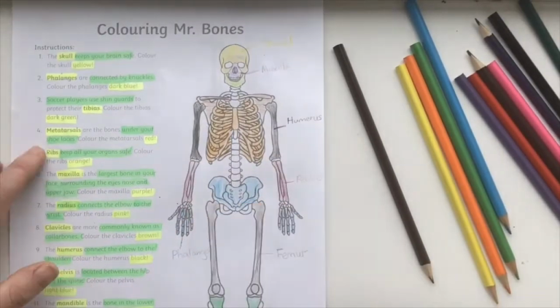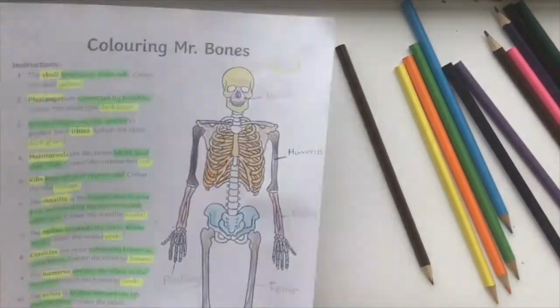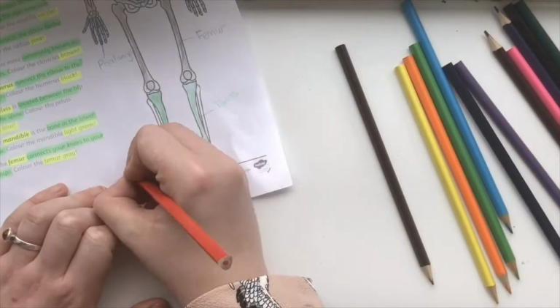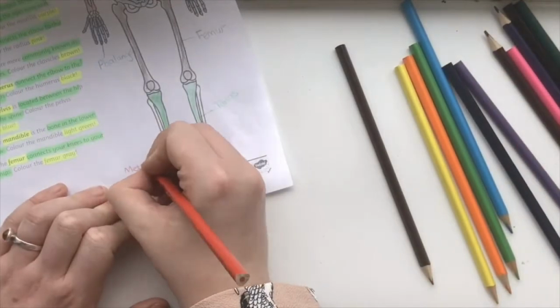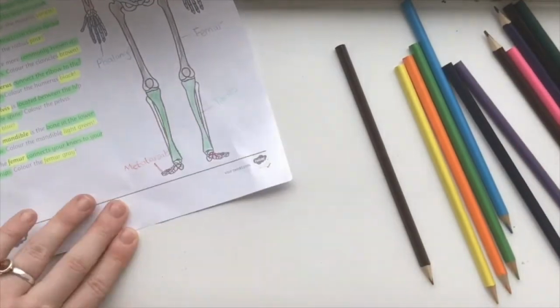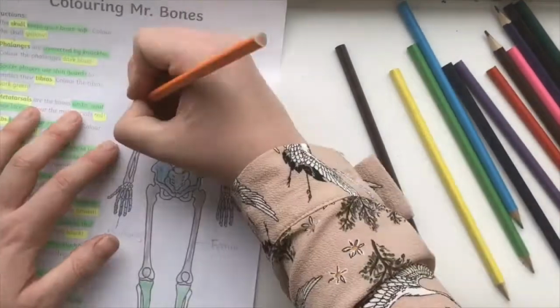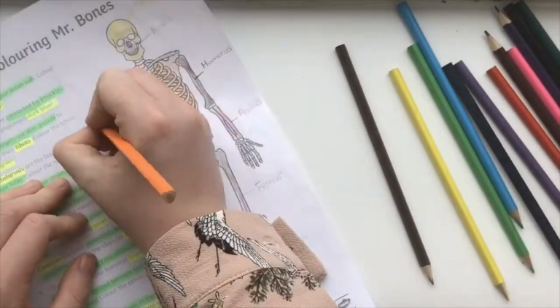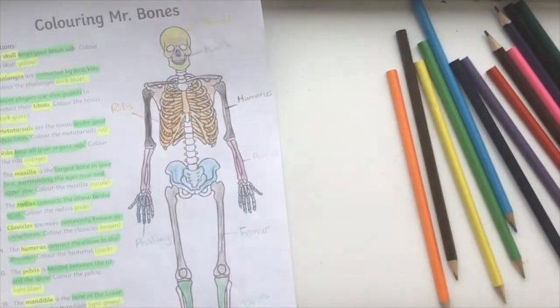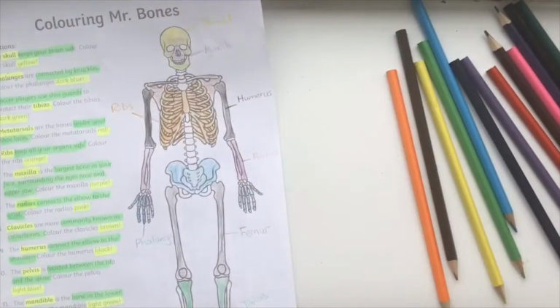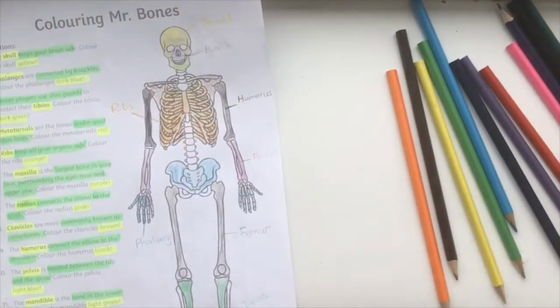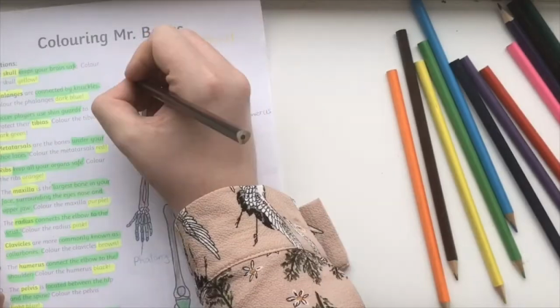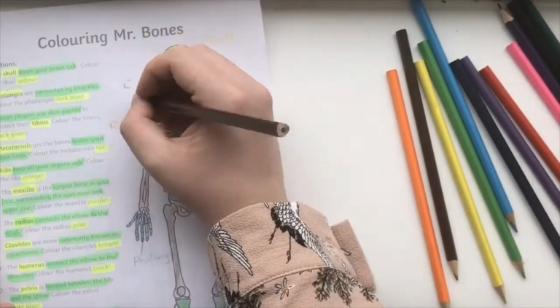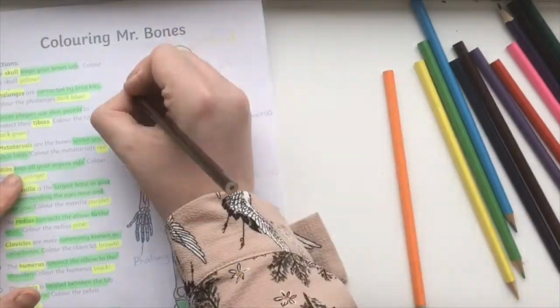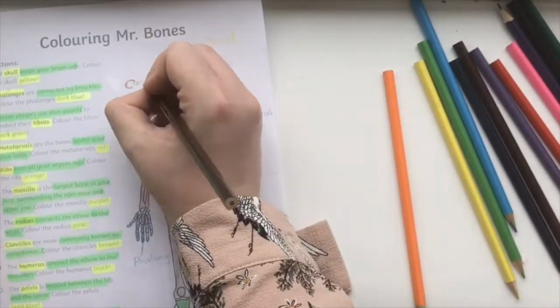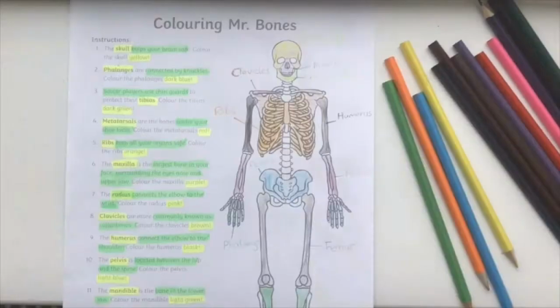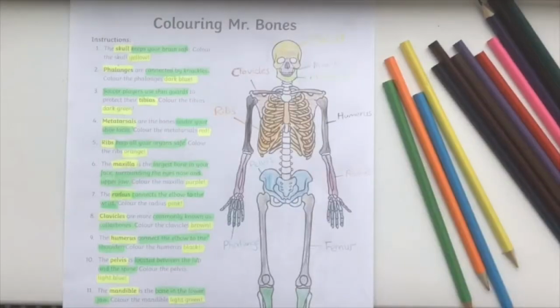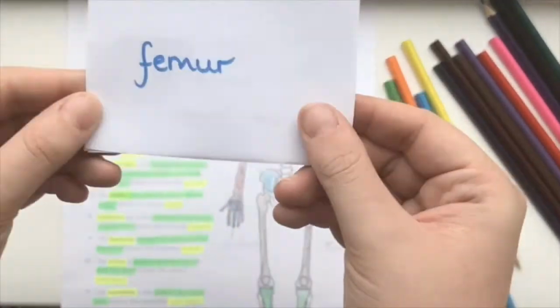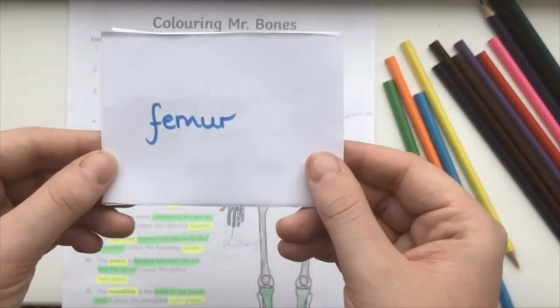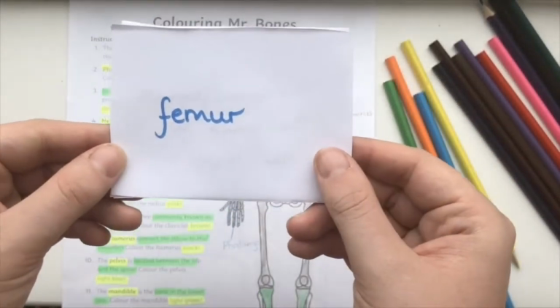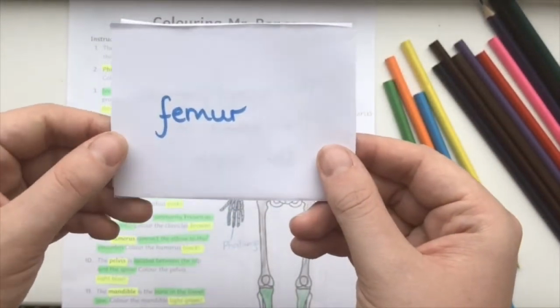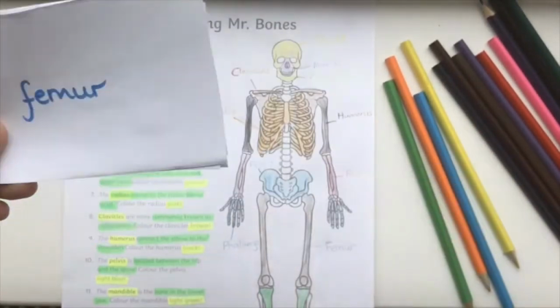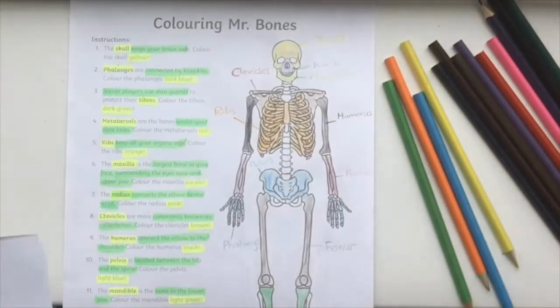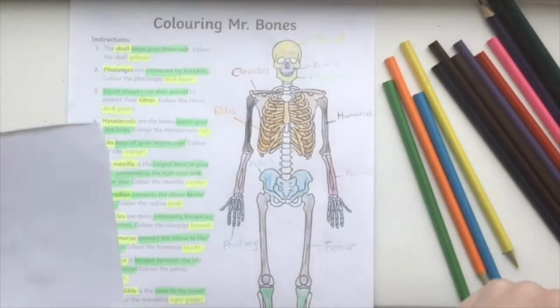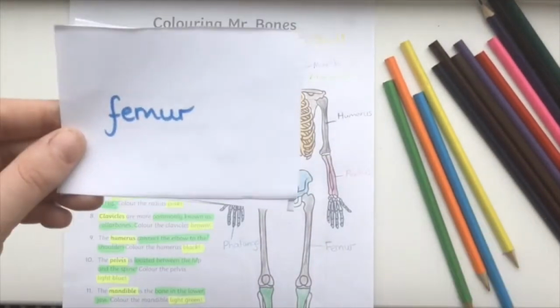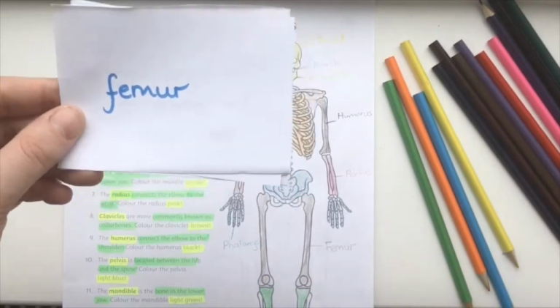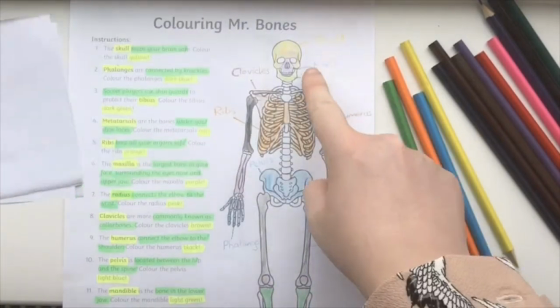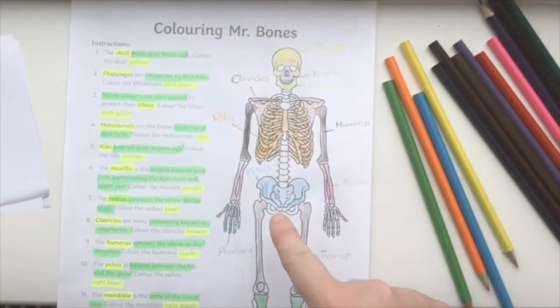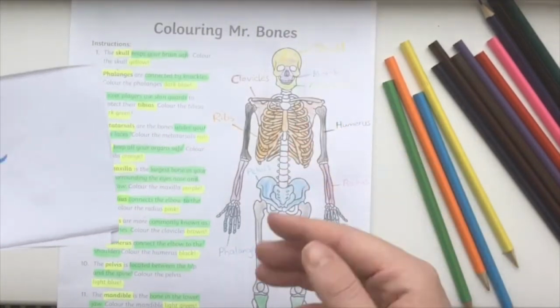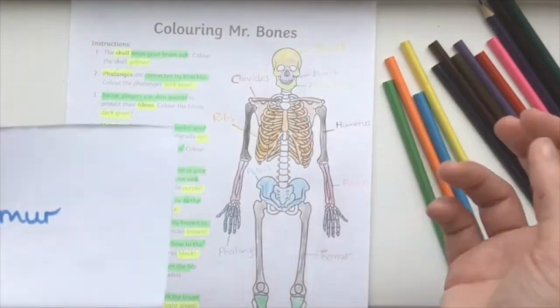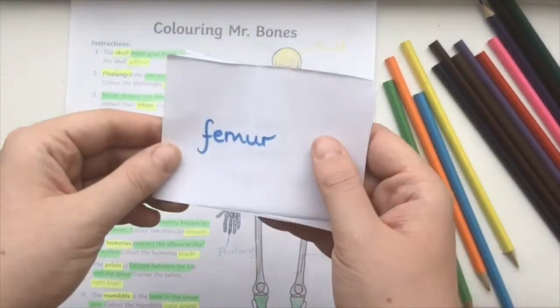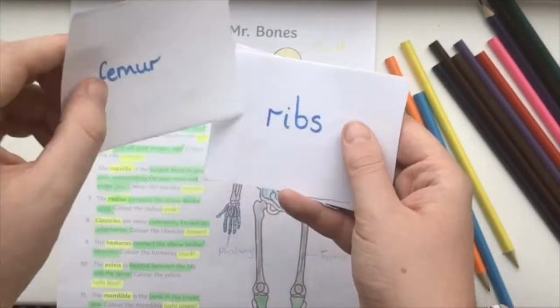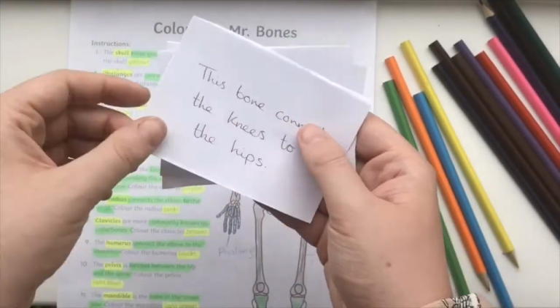To expand on this learning you can then get your children to label each bone. You can also create a really fun card game. Simply write the name of the bone on one side and the information about it on the other.